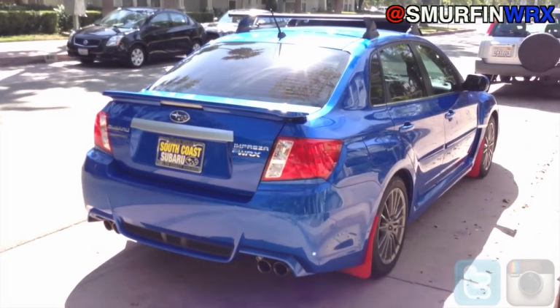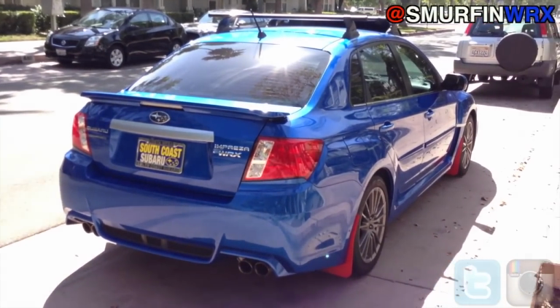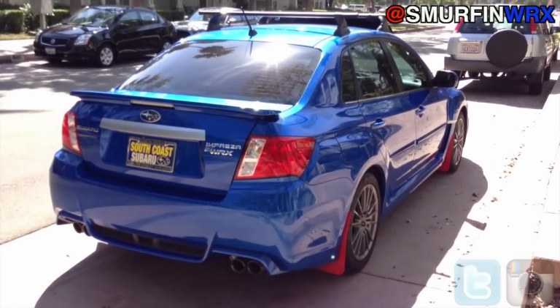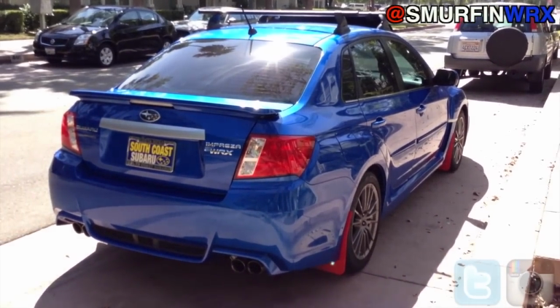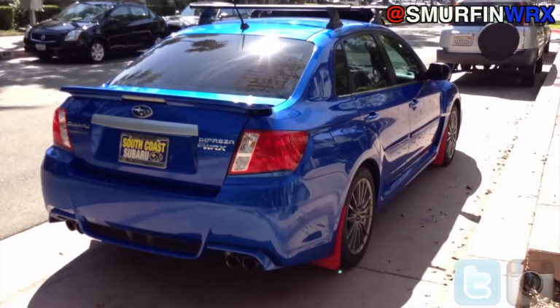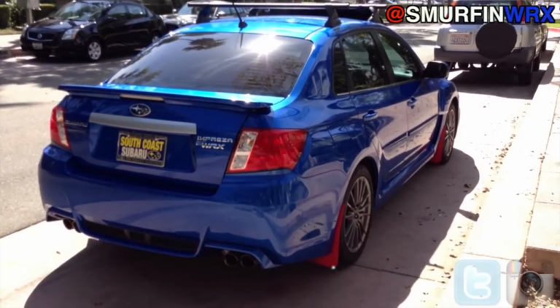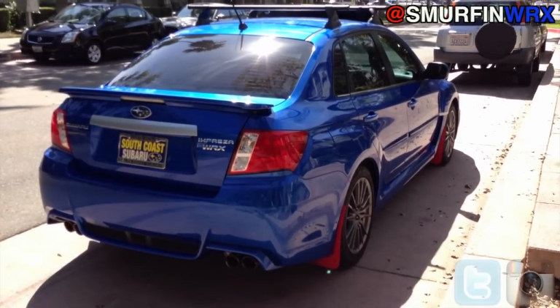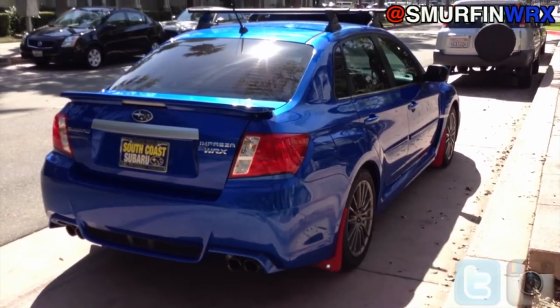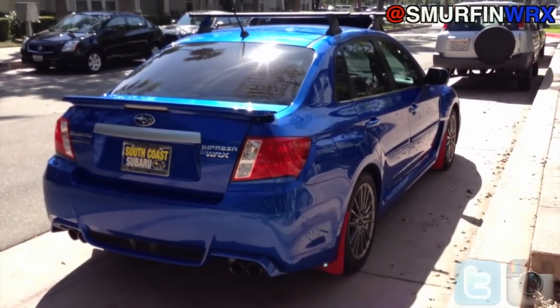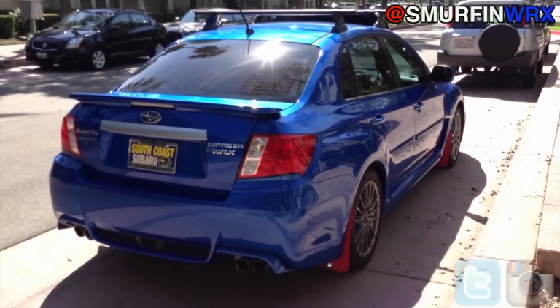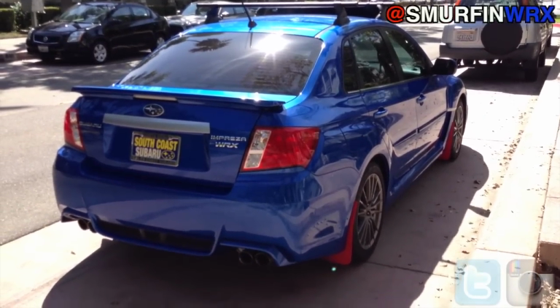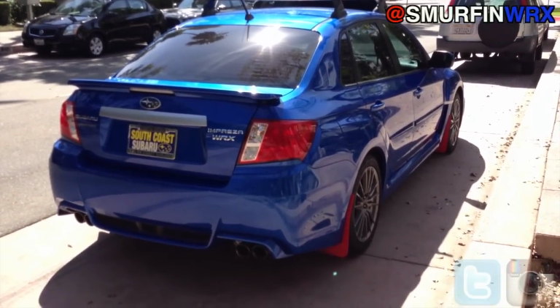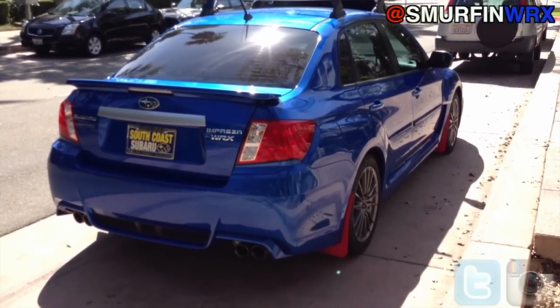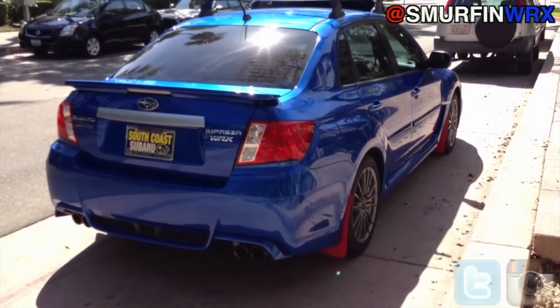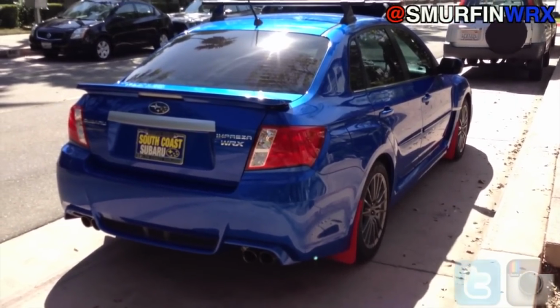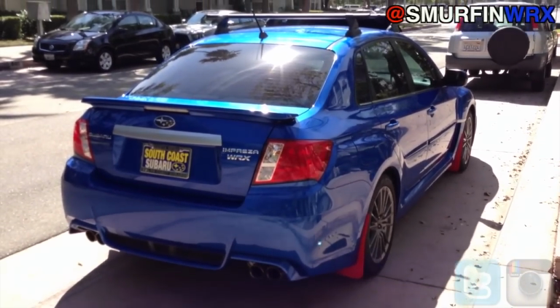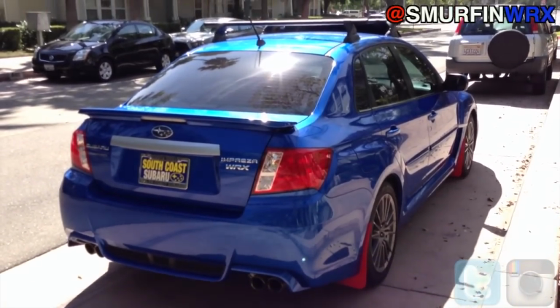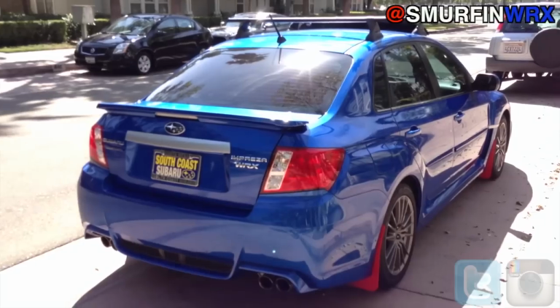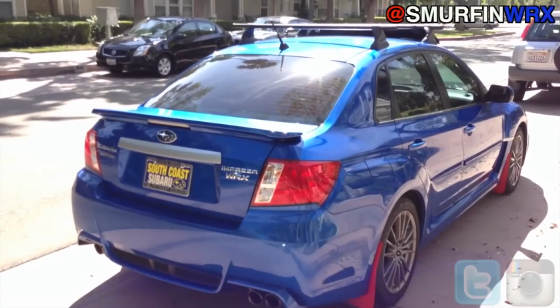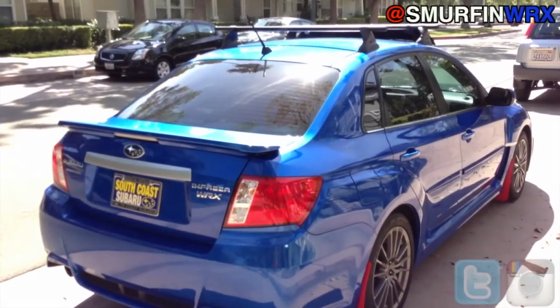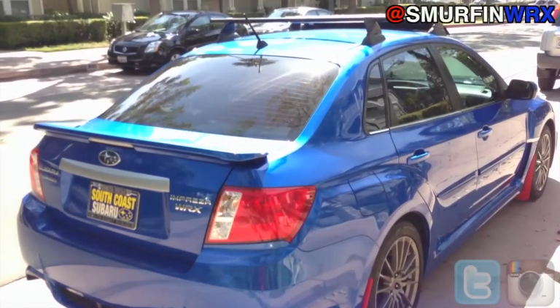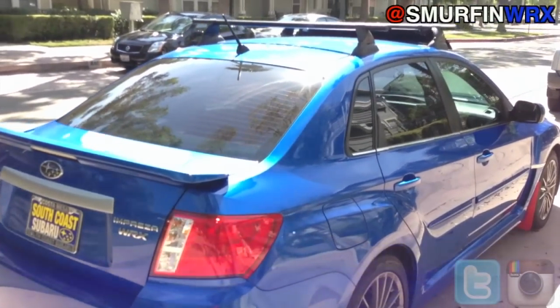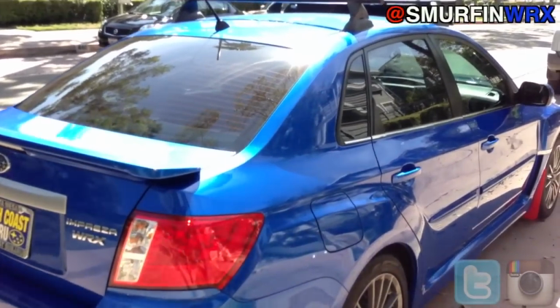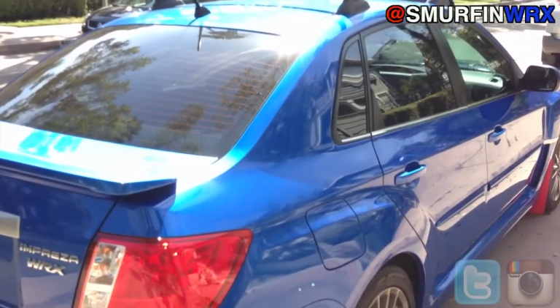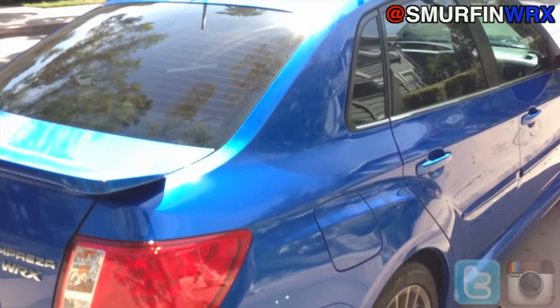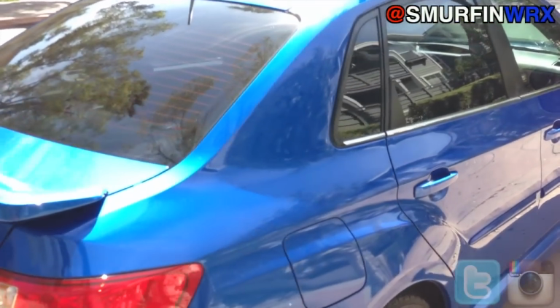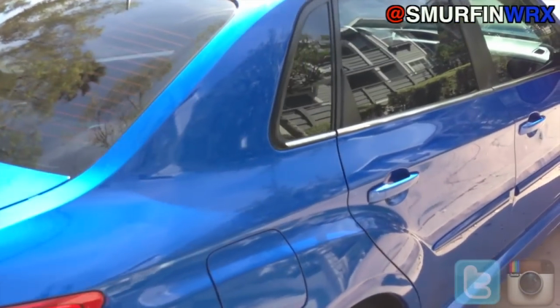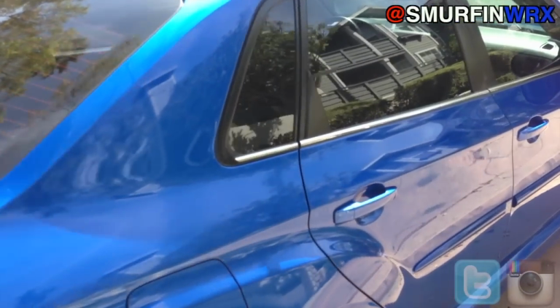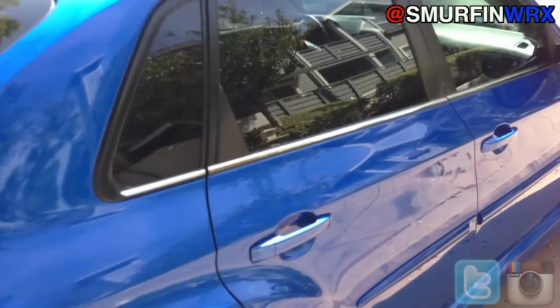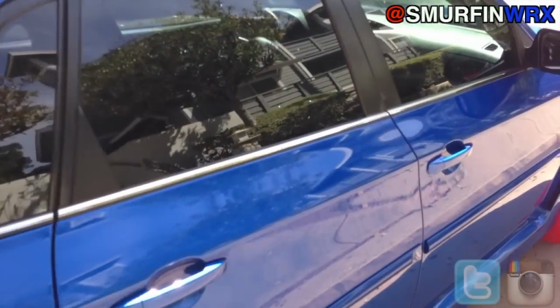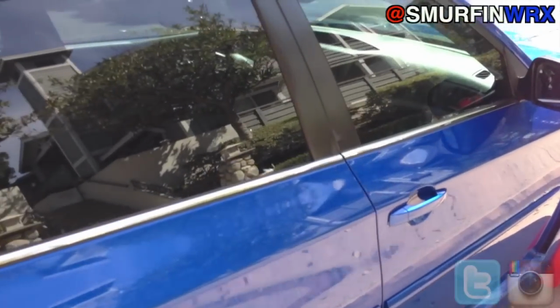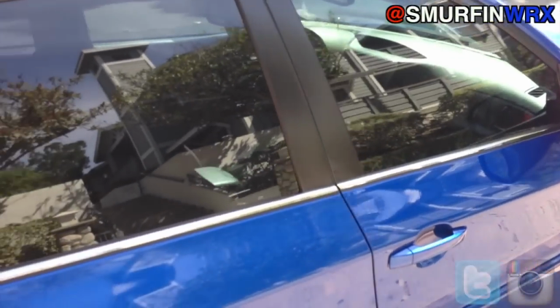It's my daily driver and I do everything with it — camping, biking. It's gonna be my road trip car. I love the trunk space, so it's a good car if you're looking to have fun but also live a normal life.